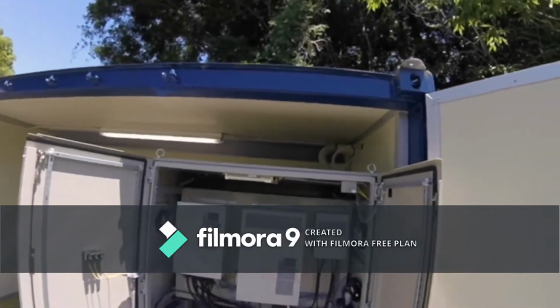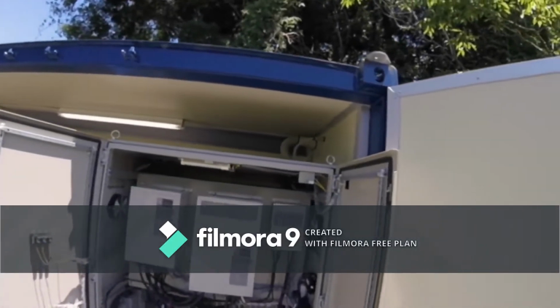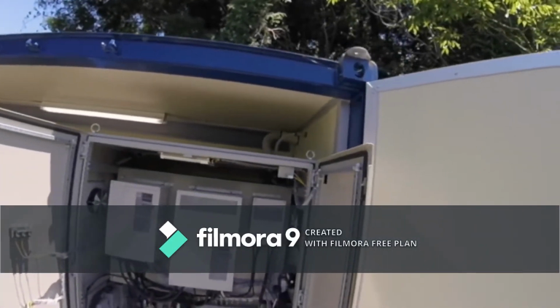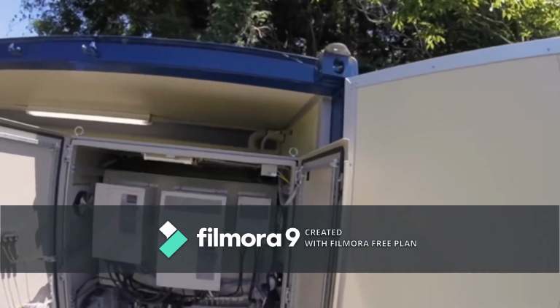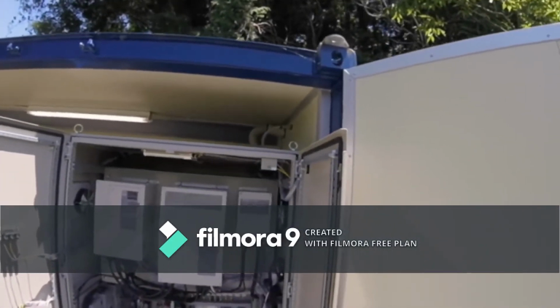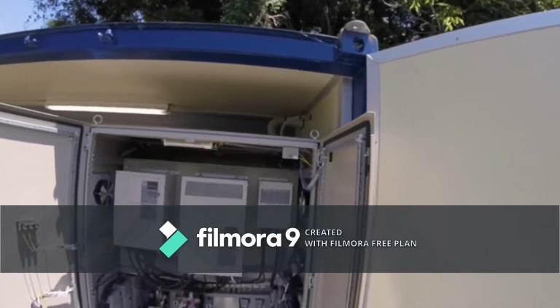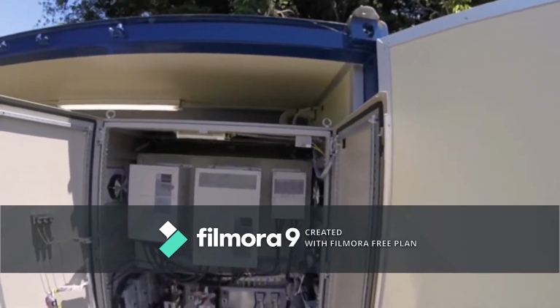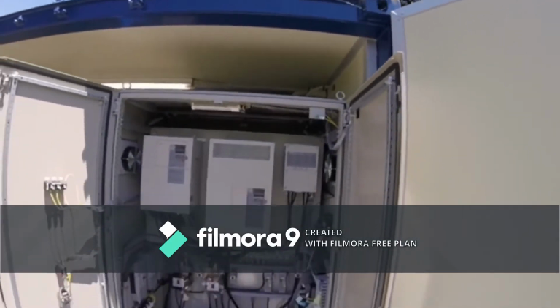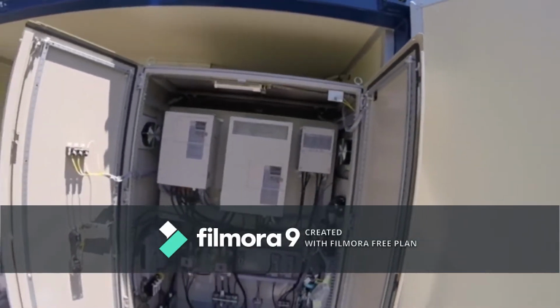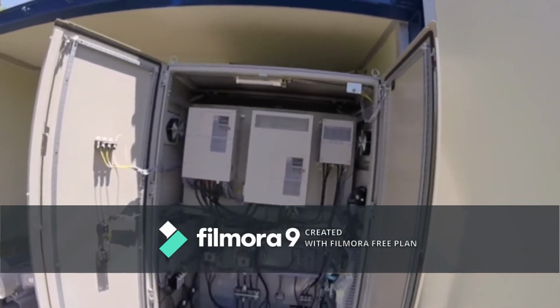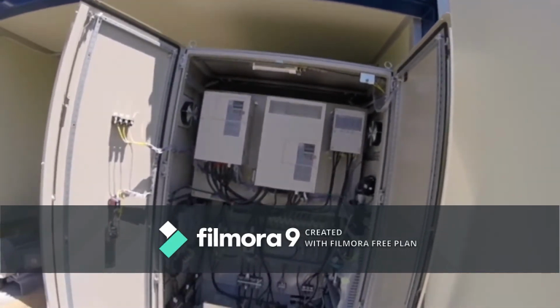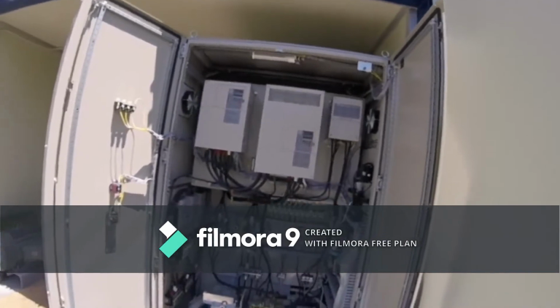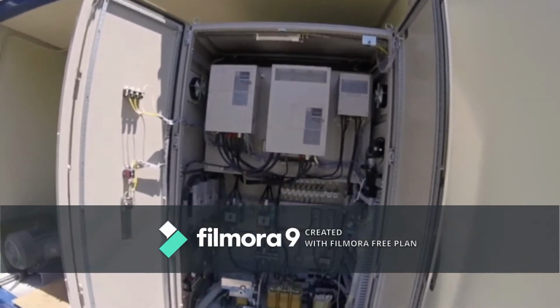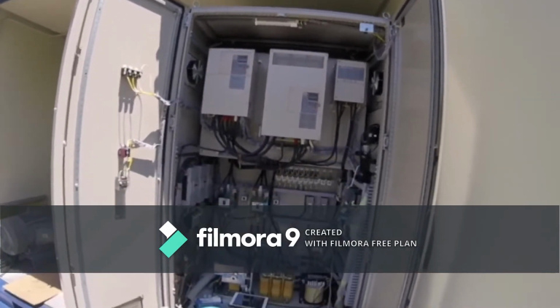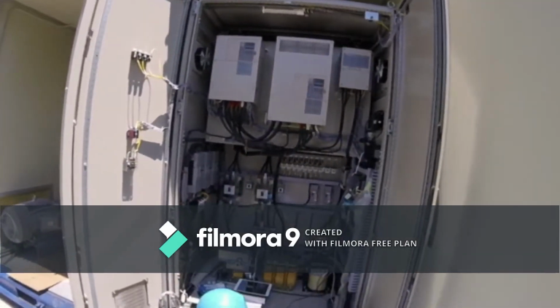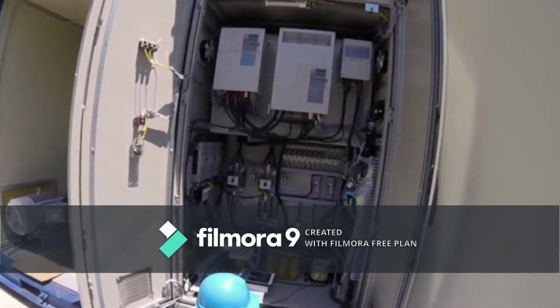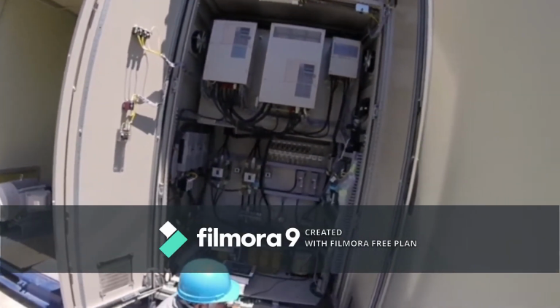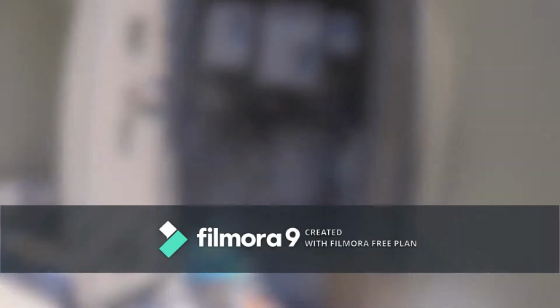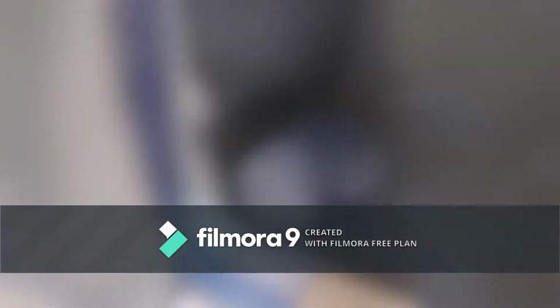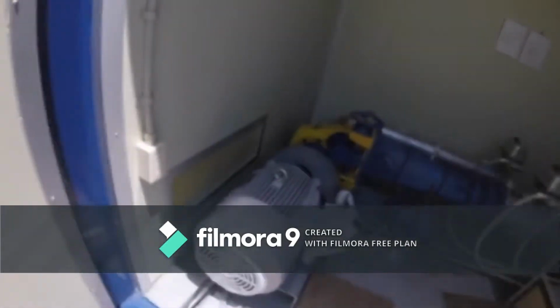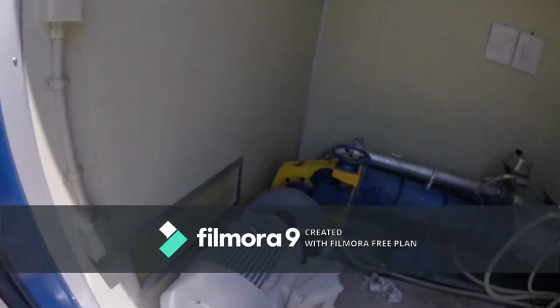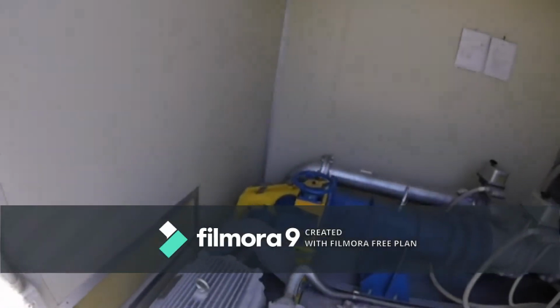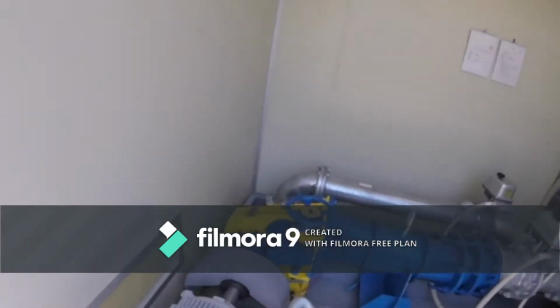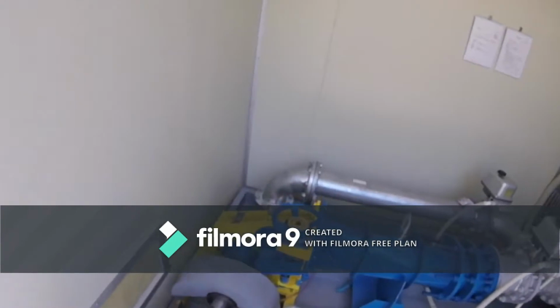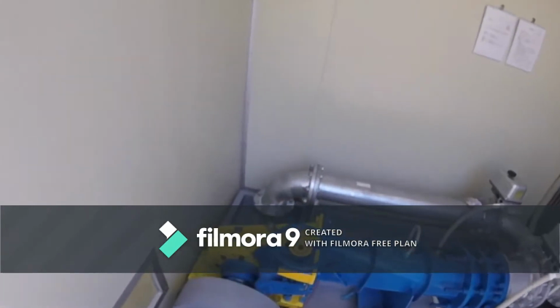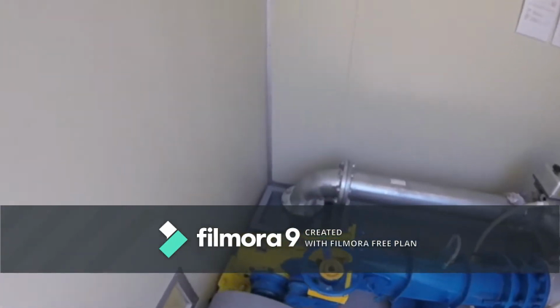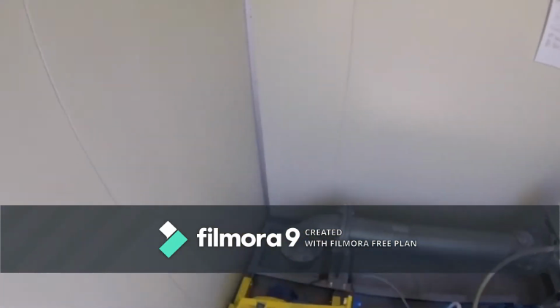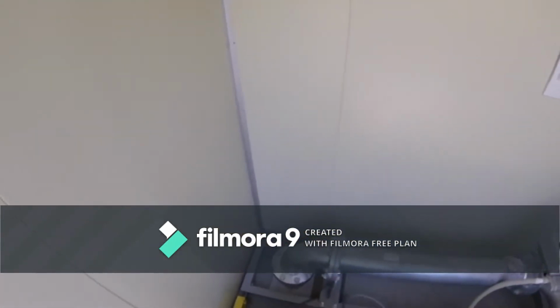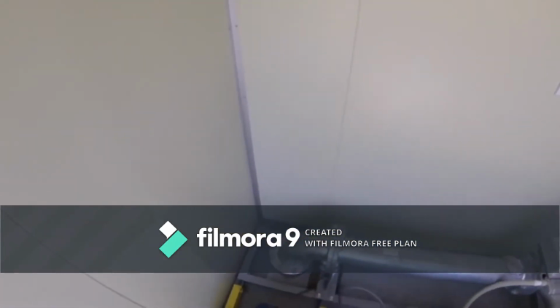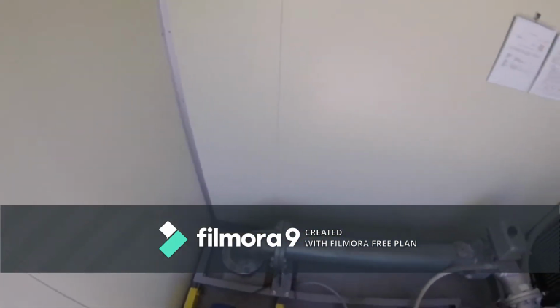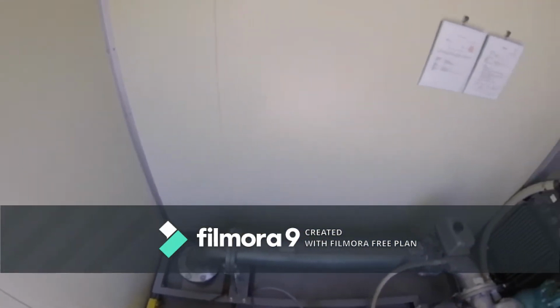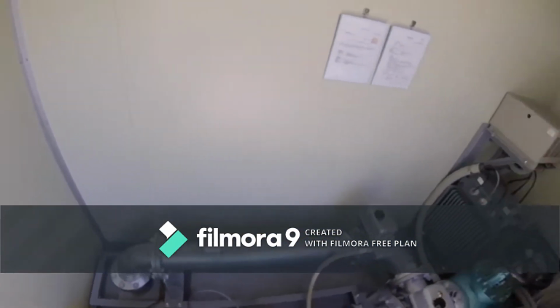This is the inside view of the control panel, where all the necessary parts for control and safety have been installed. The yellow colored parts in the powerhouse are a cross-flow turbine, which is directly connected to the IPM generator.